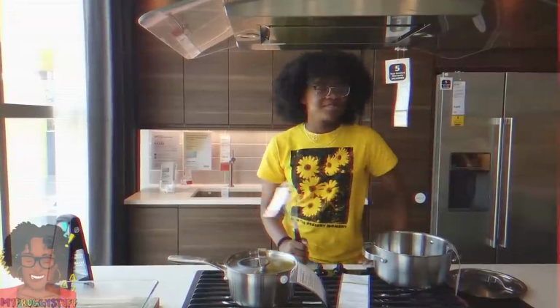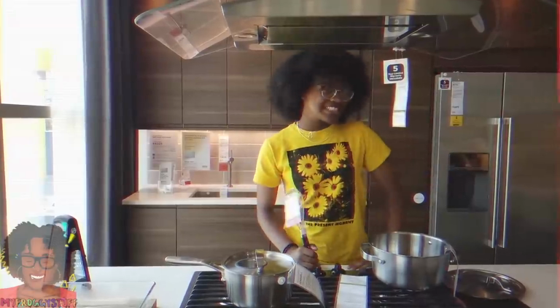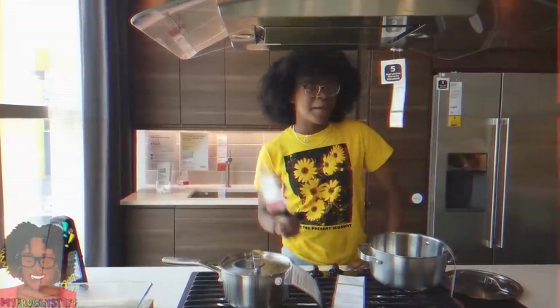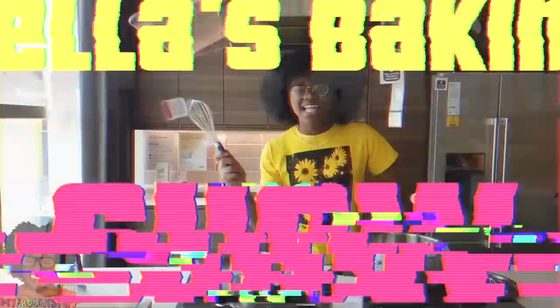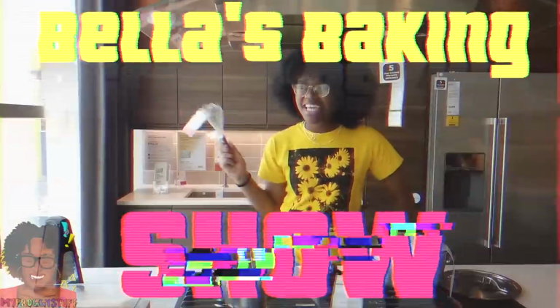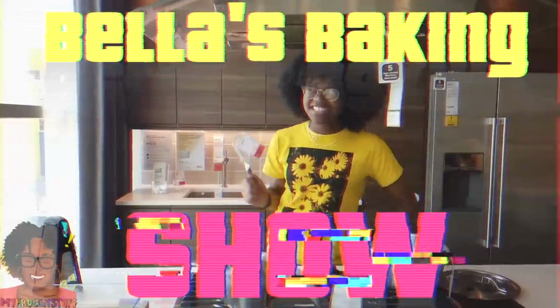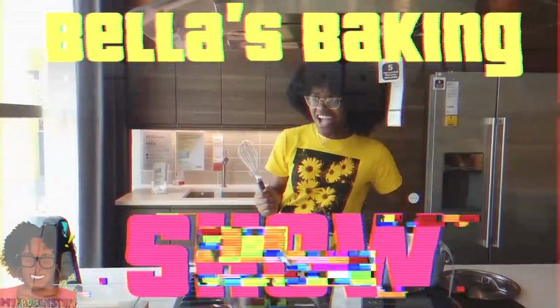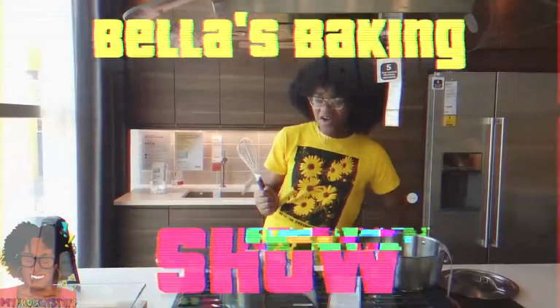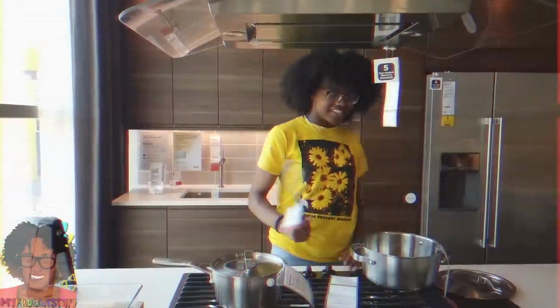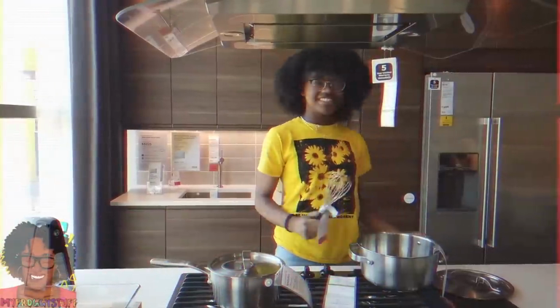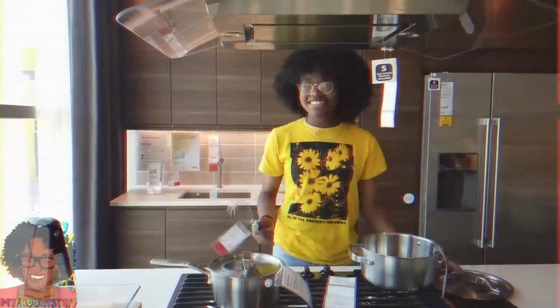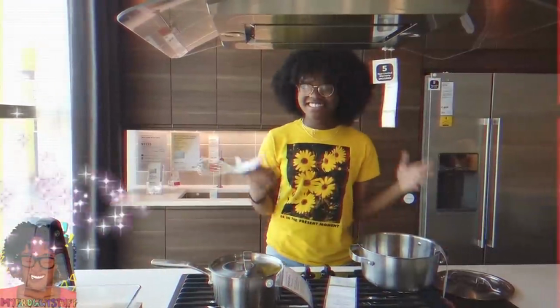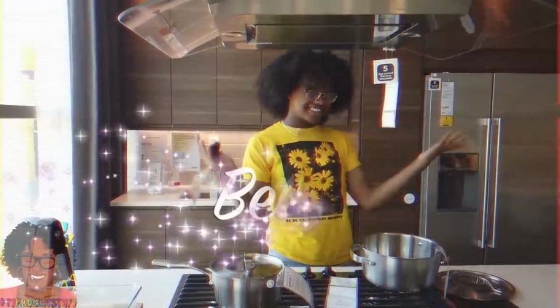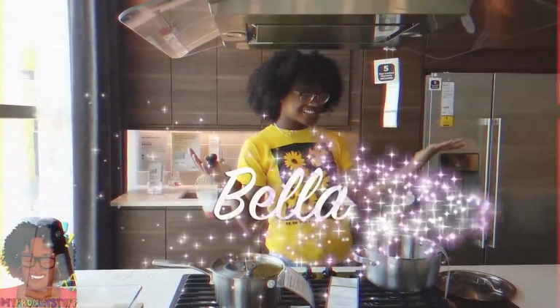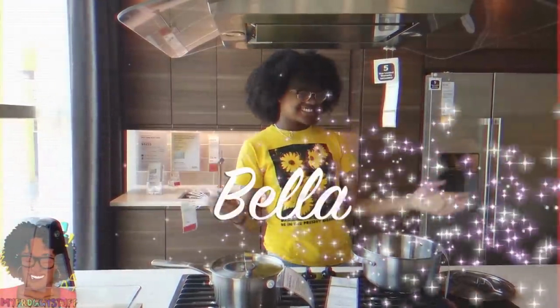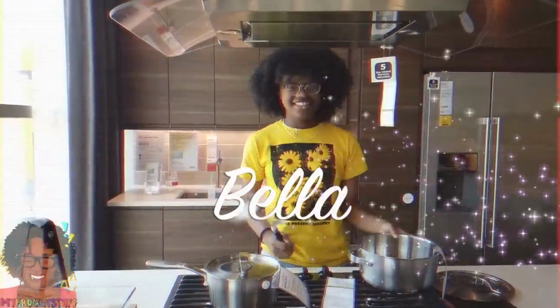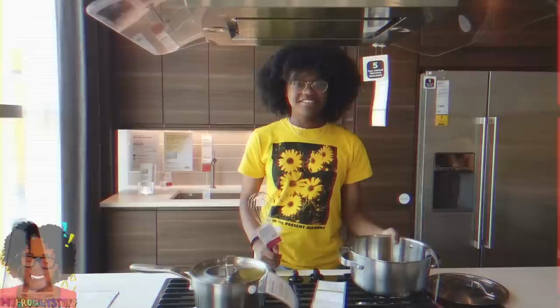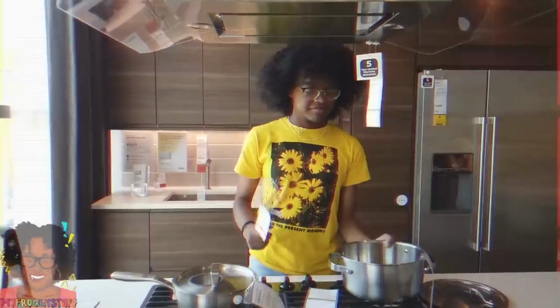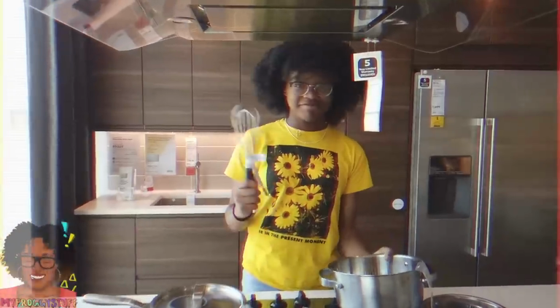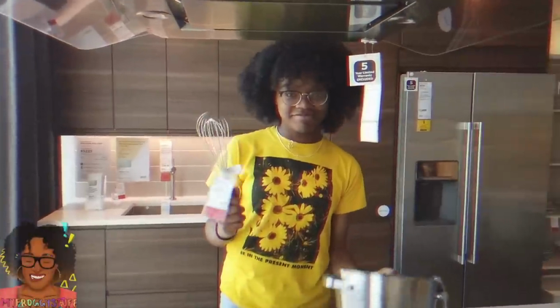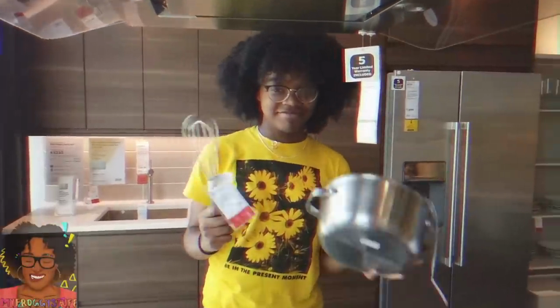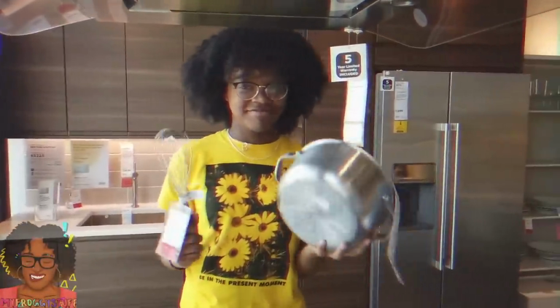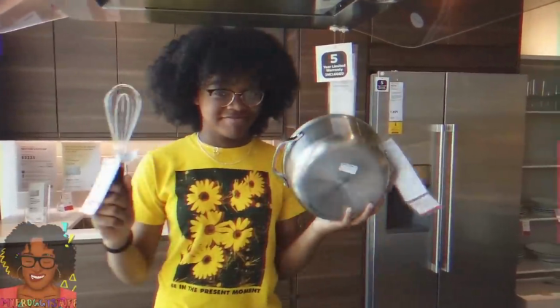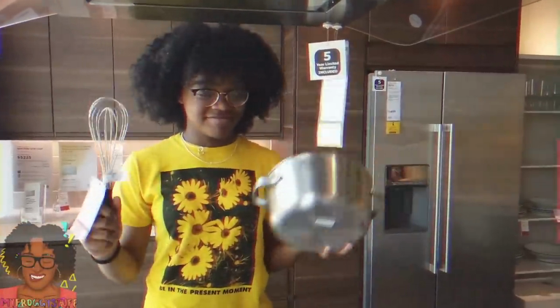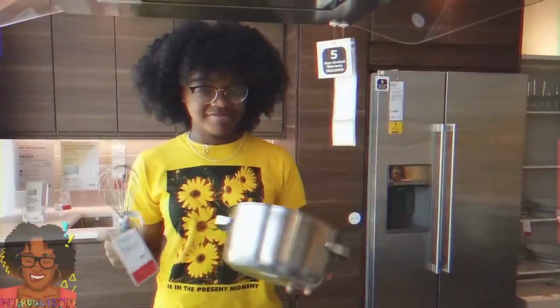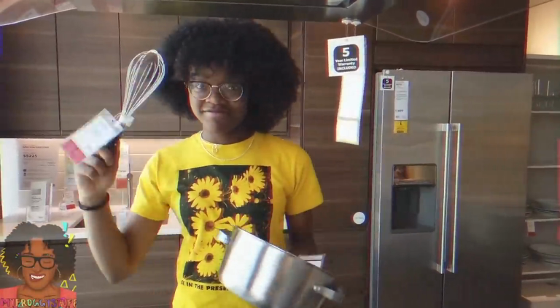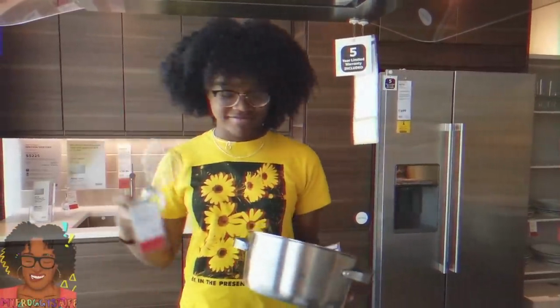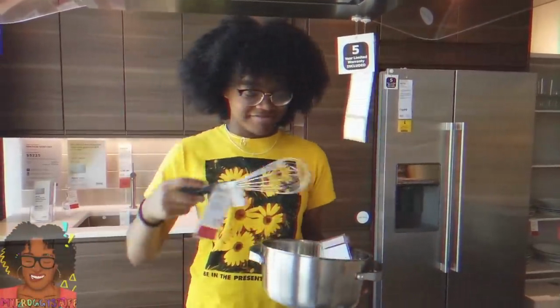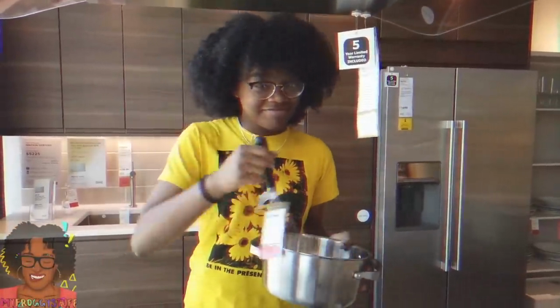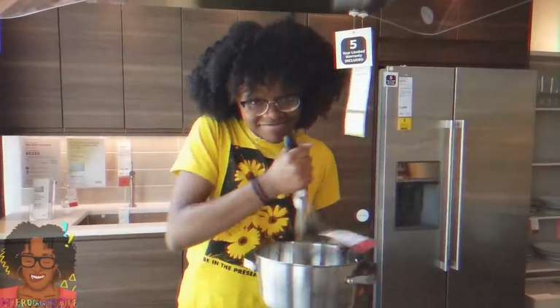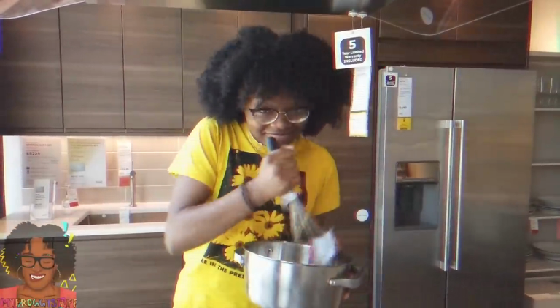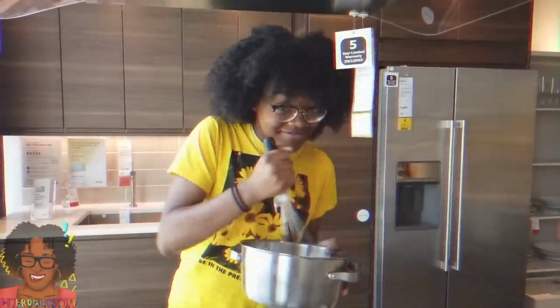Welcome to Bella's Baking Show! I'm your host. Today we are going to take this pot and this whisk and make something fabulous.